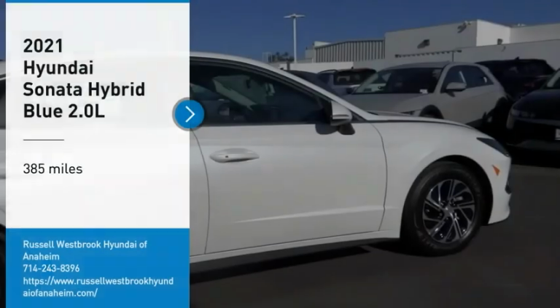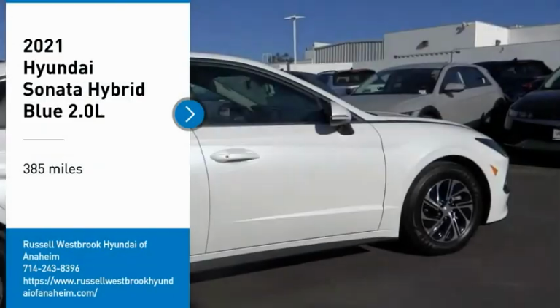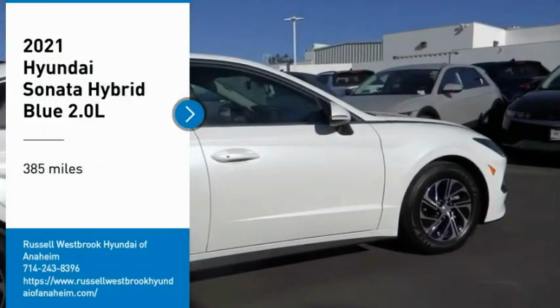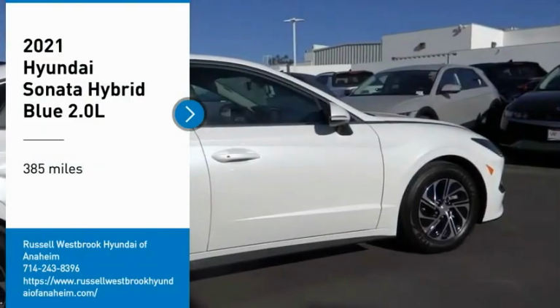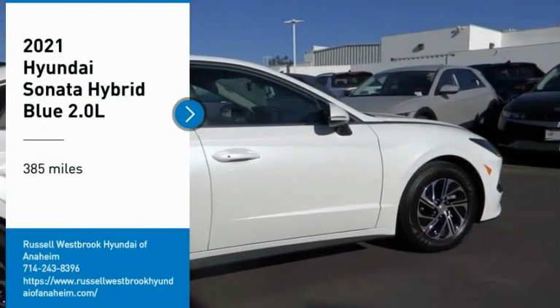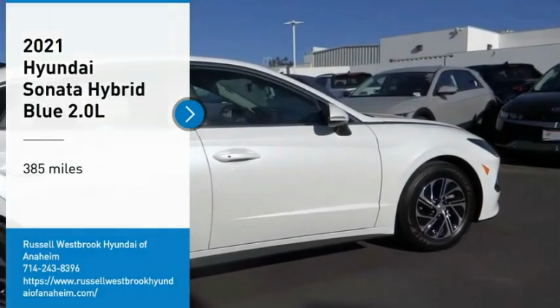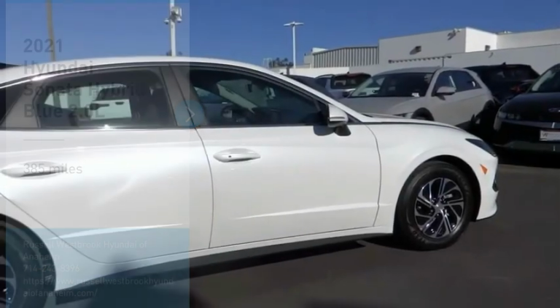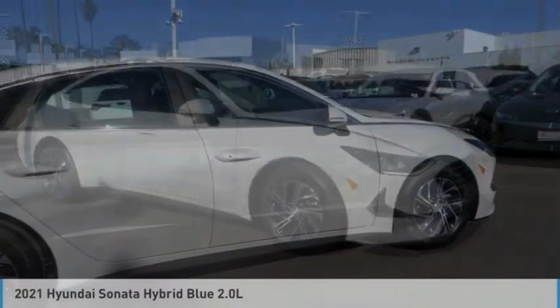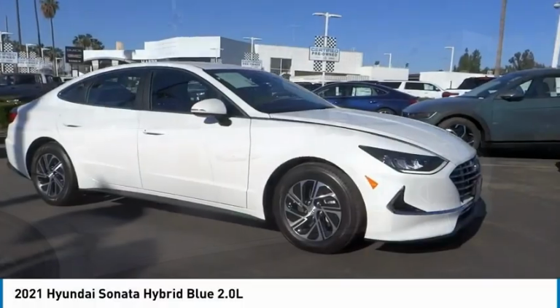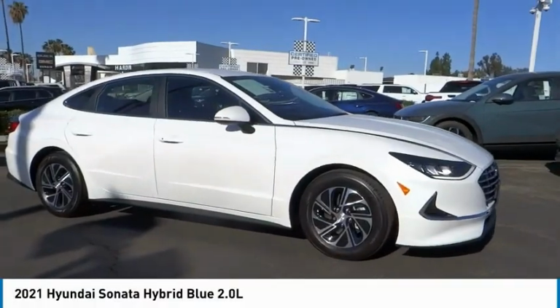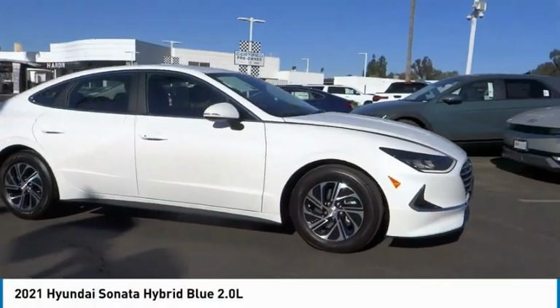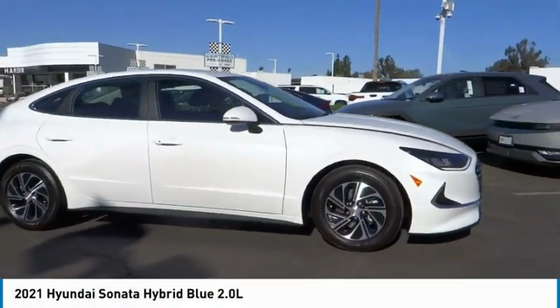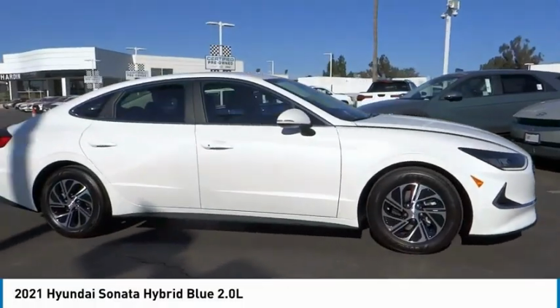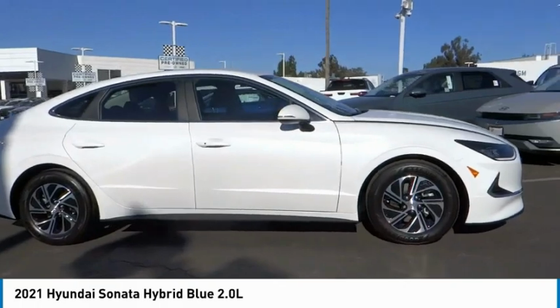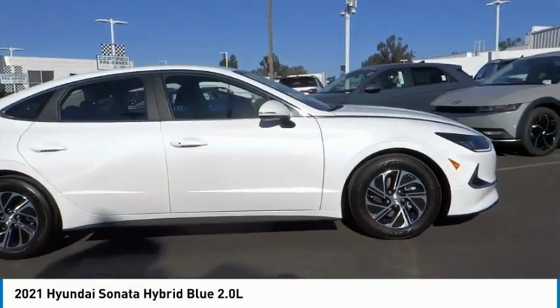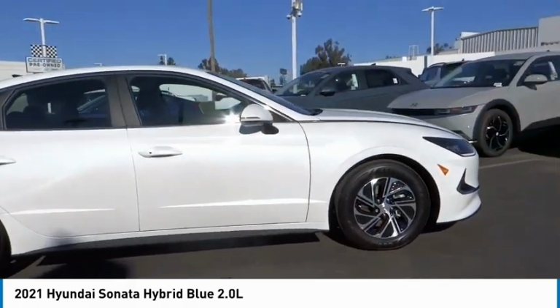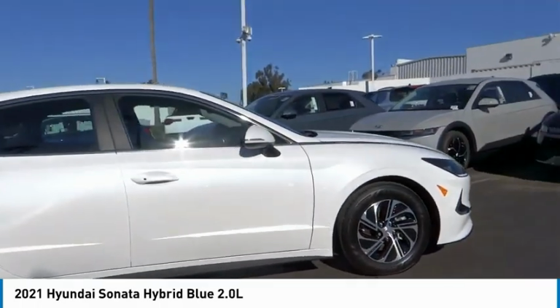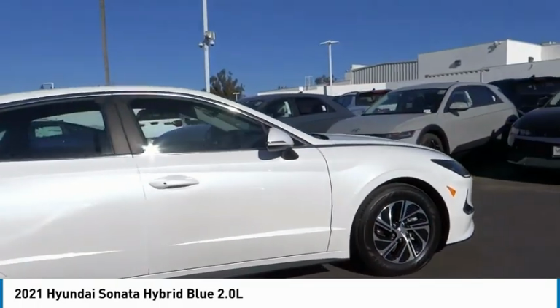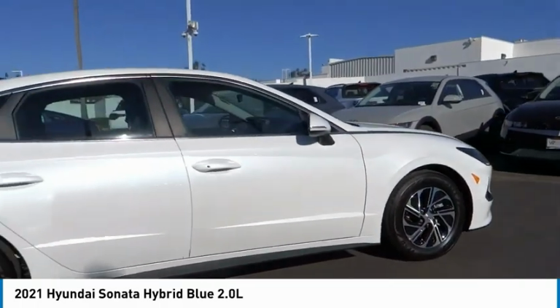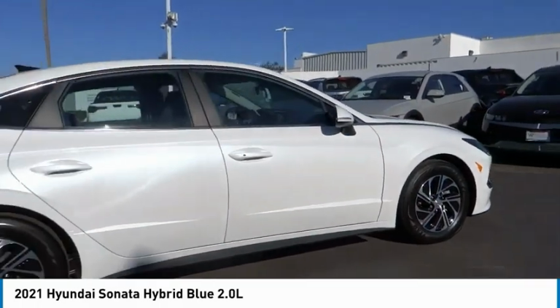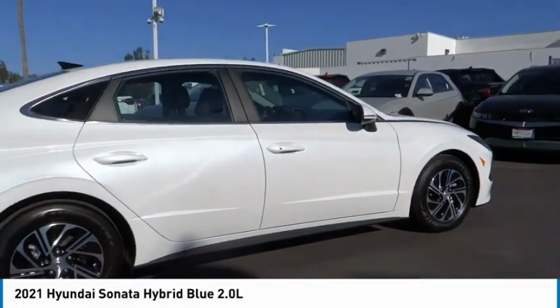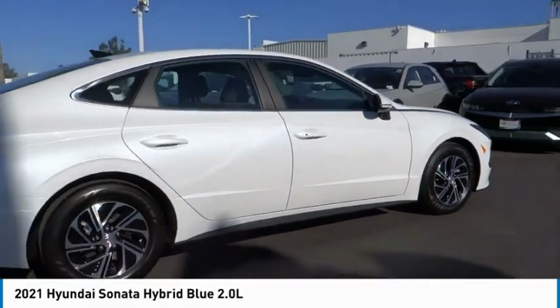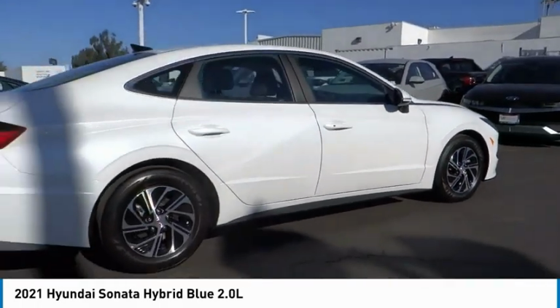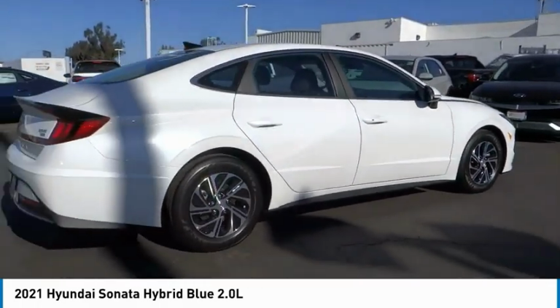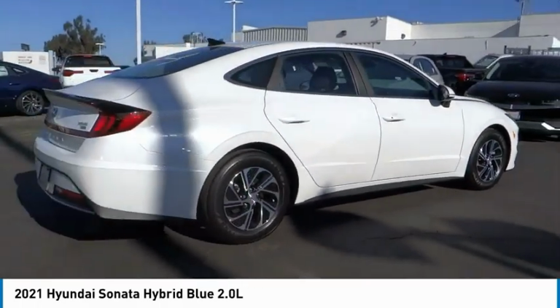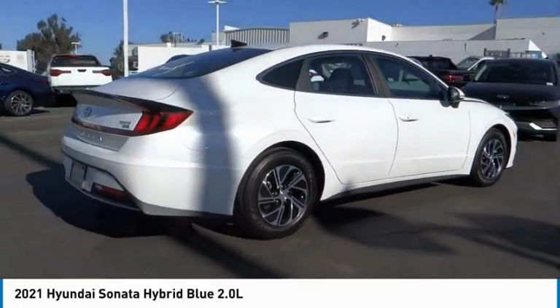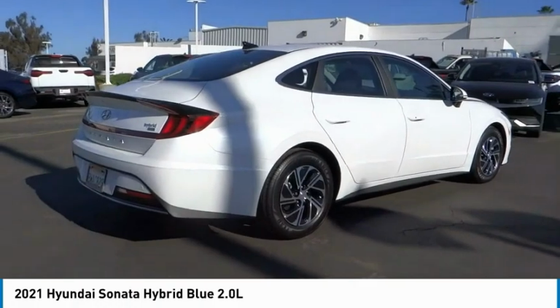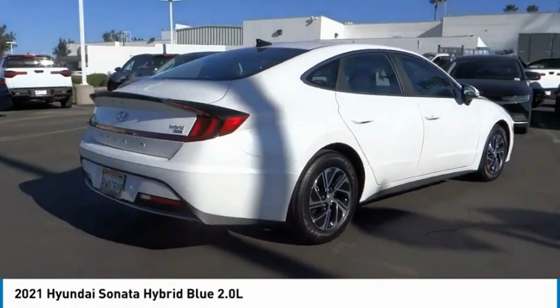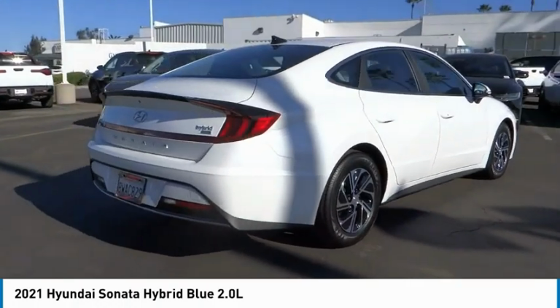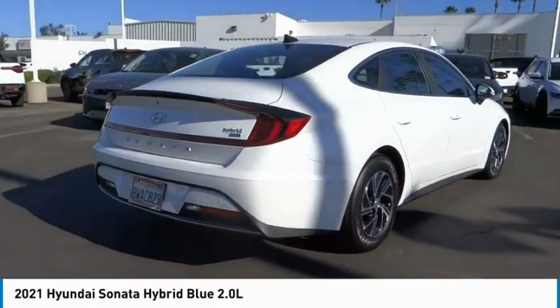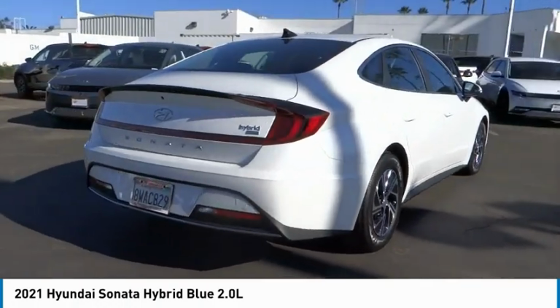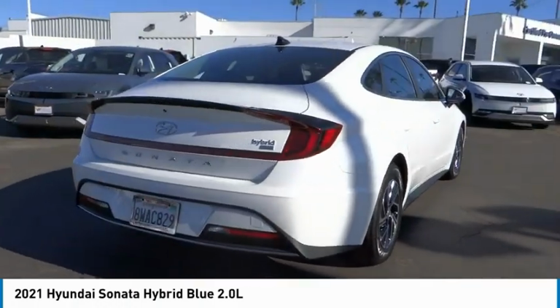You are going to love the 2021 Sonata Hybrid. This all-new hybrid has all the style and premiums you expect in a Sonata, along with 37 city, 39 highway miles per gallon.